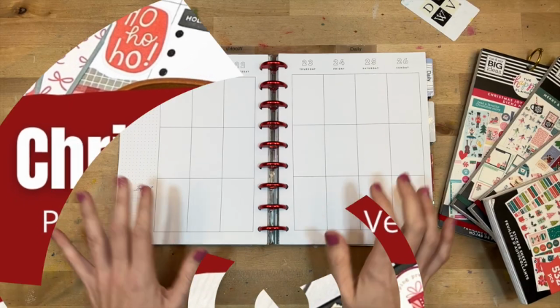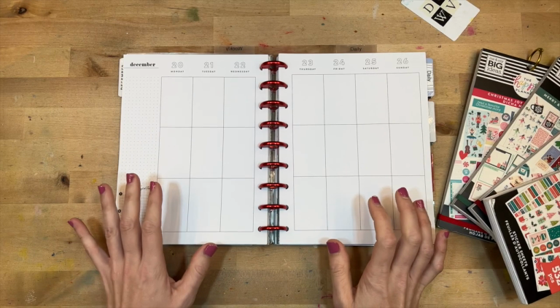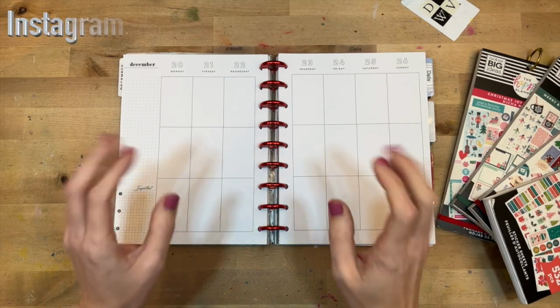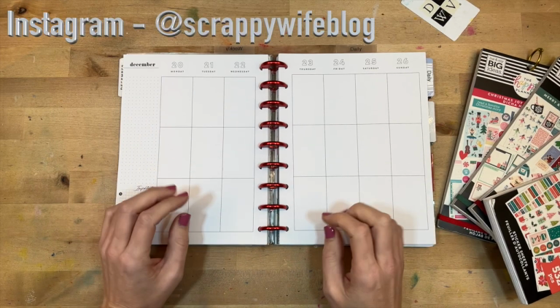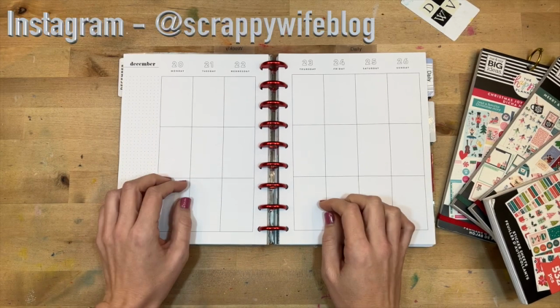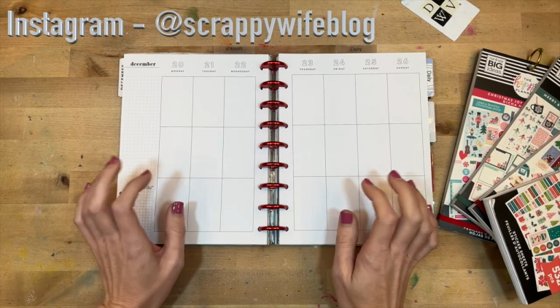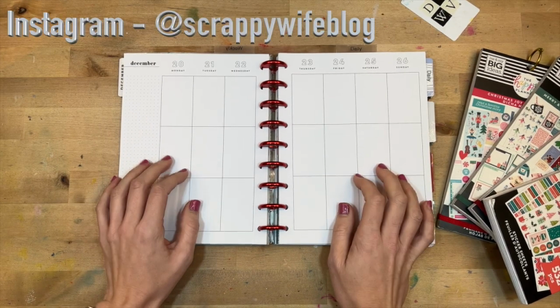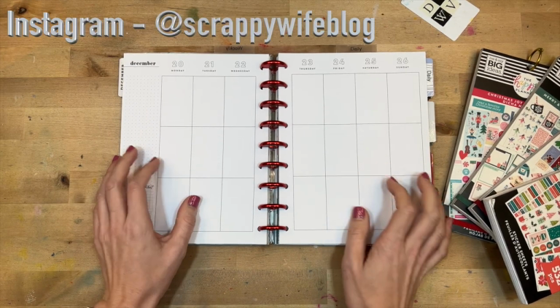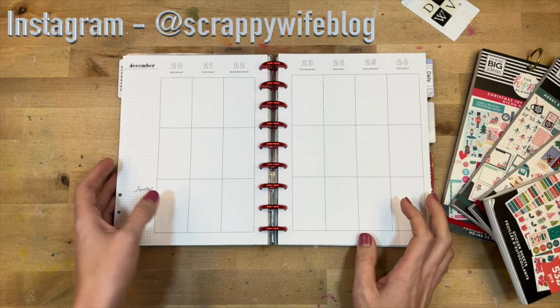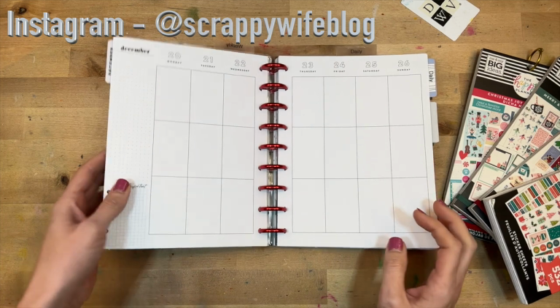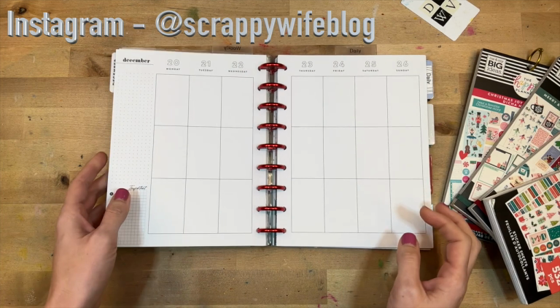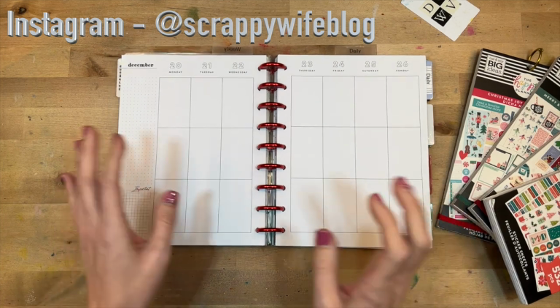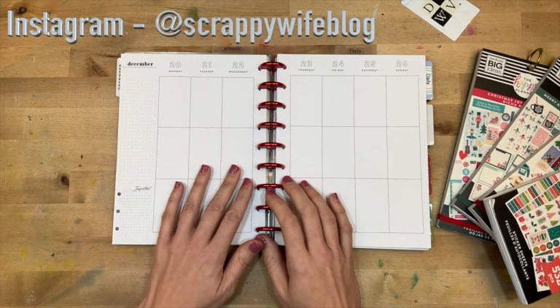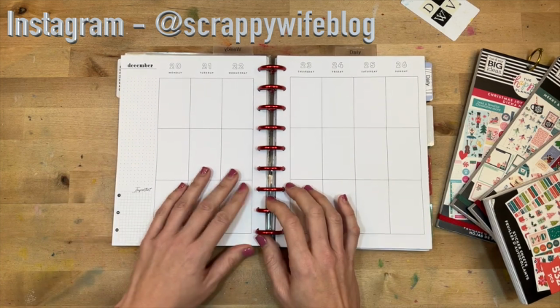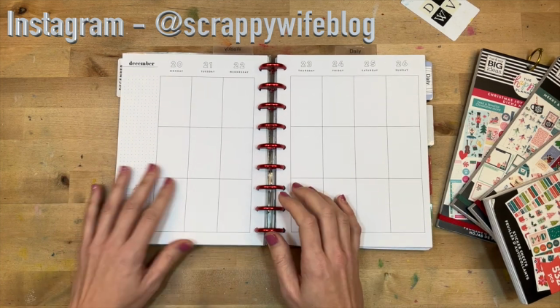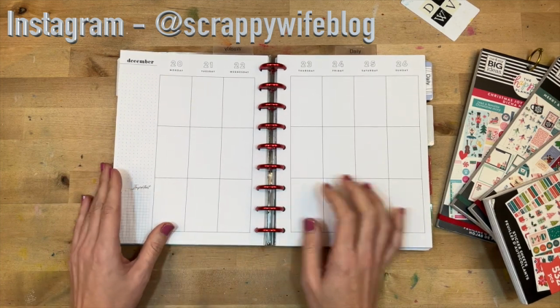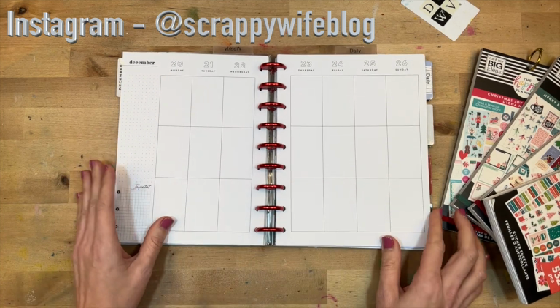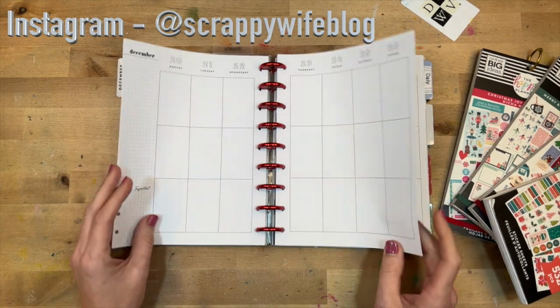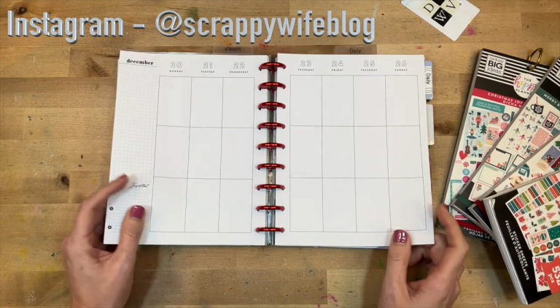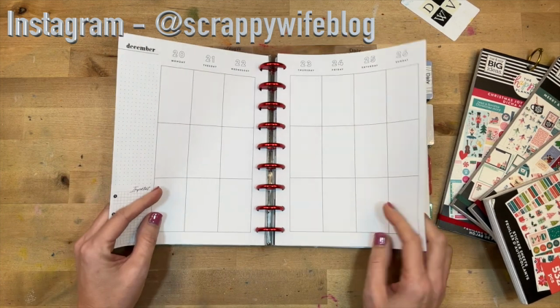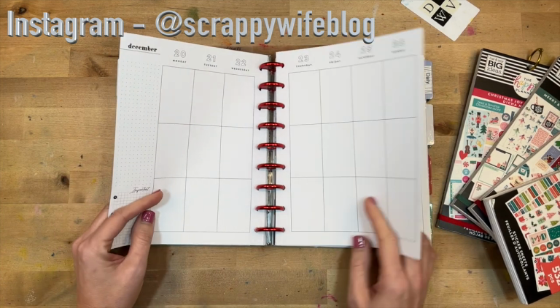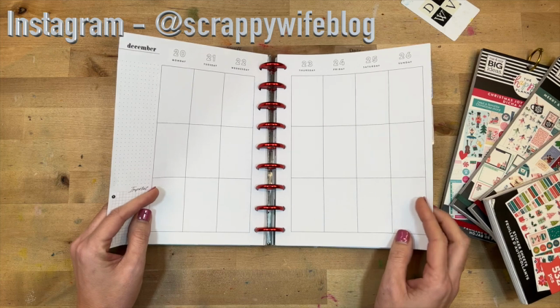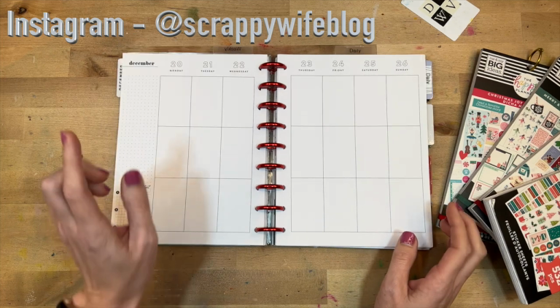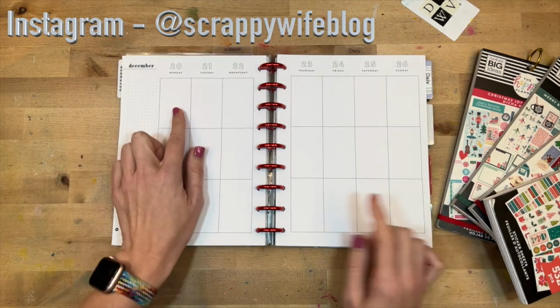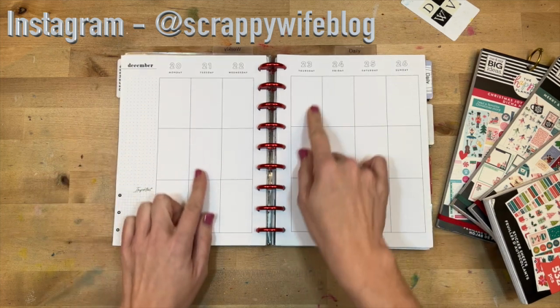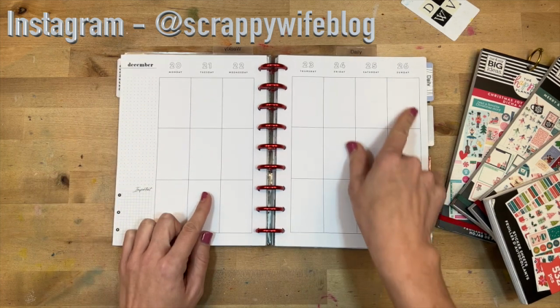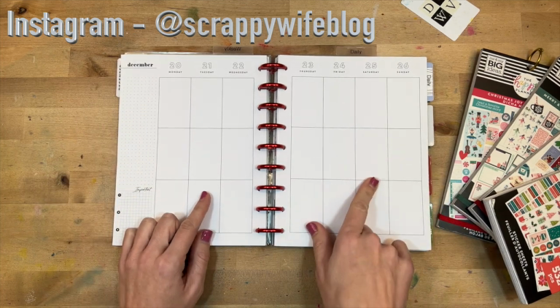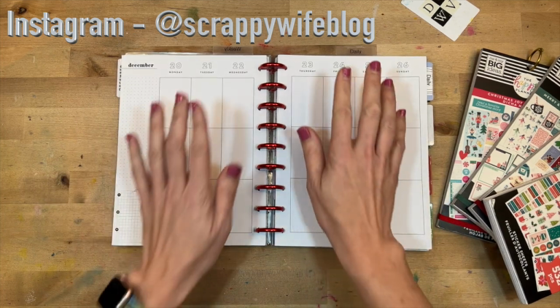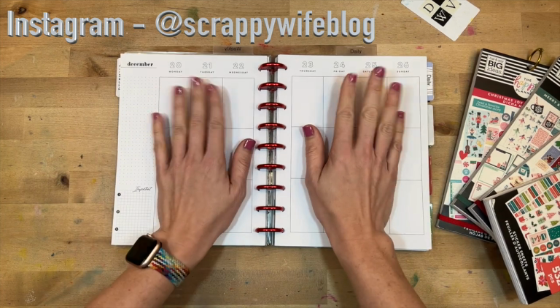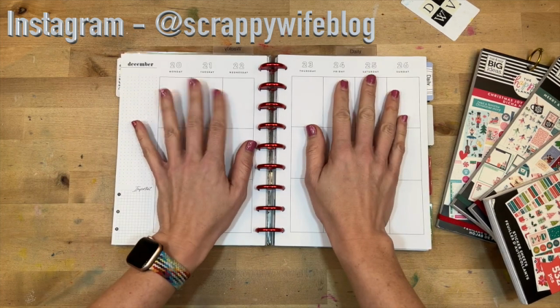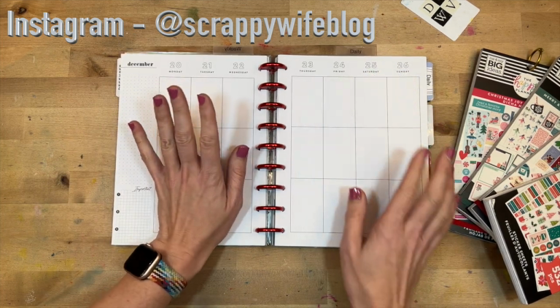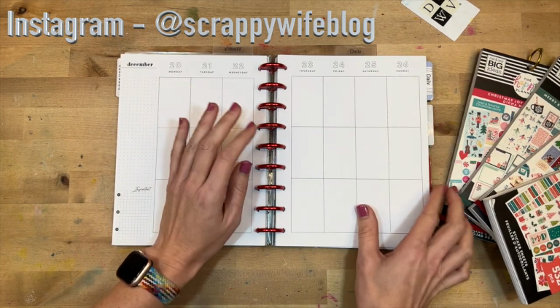Hey y'all, I'm Elisa, the scrappy wife behind scrappywife.com, and today I have a planning process for you. I'm working in my classic catch-all planner for the week of December 20th through the 26th, which of course includes Christmas.